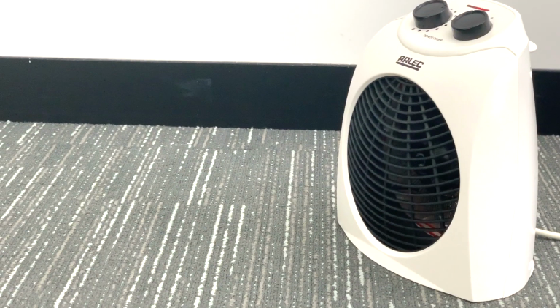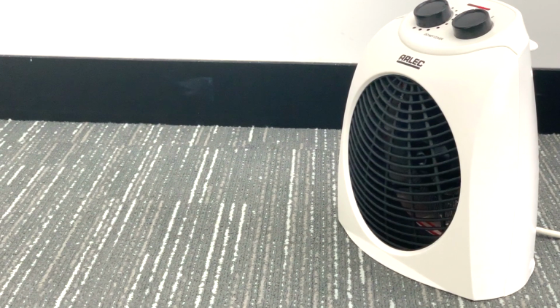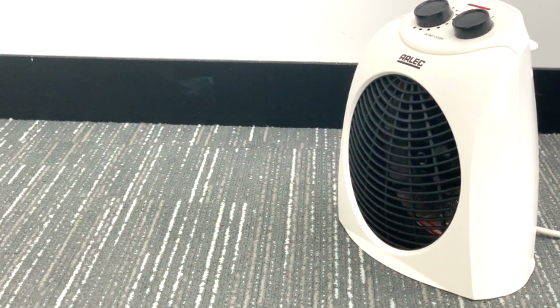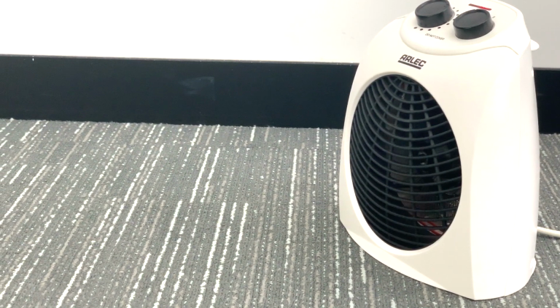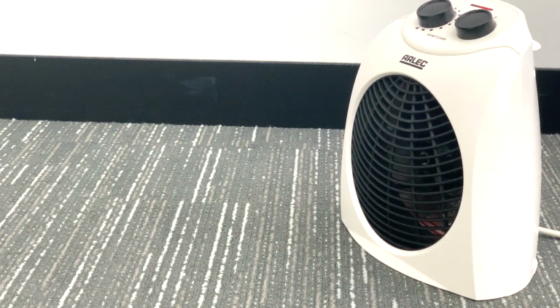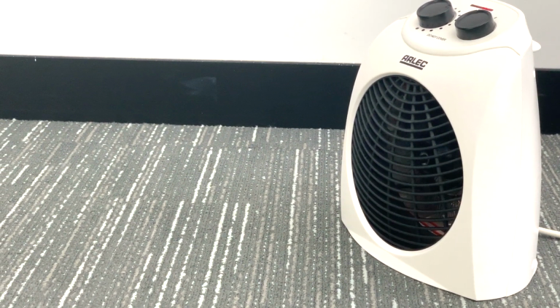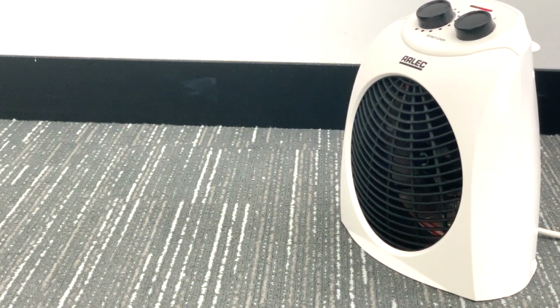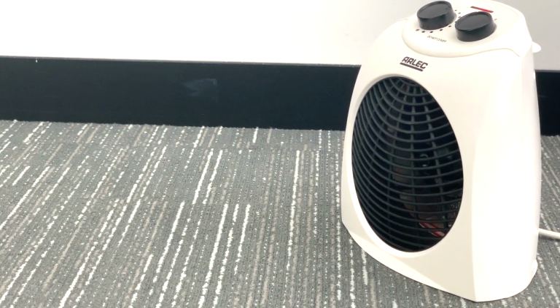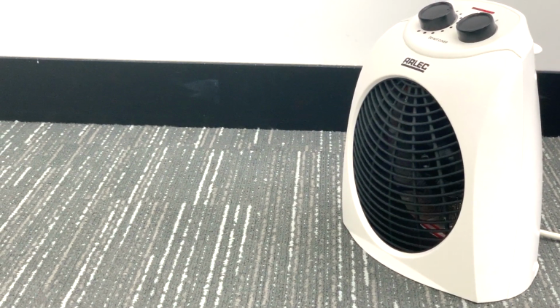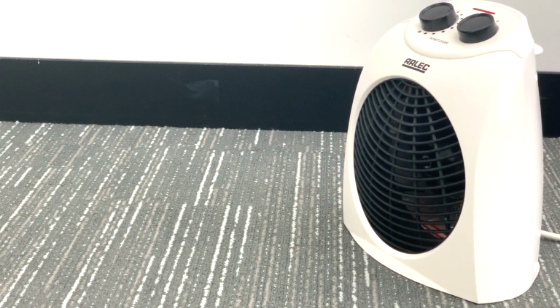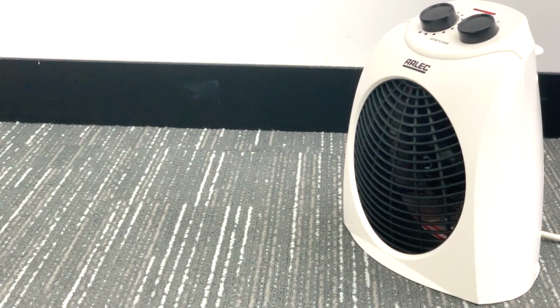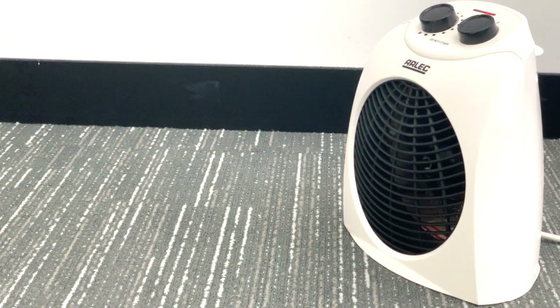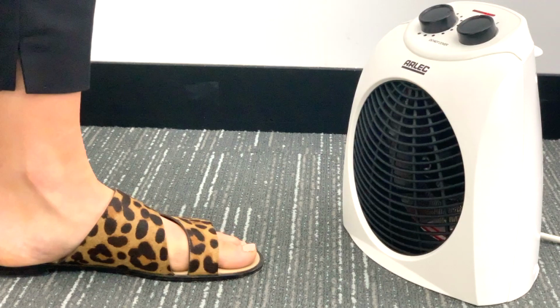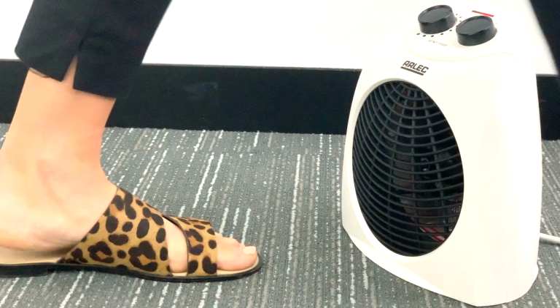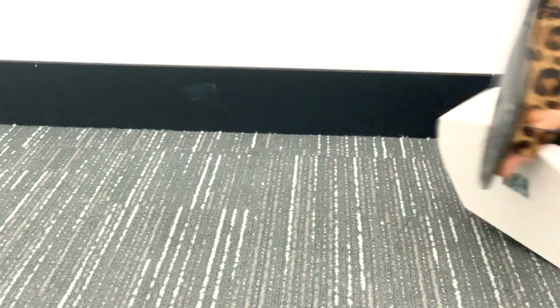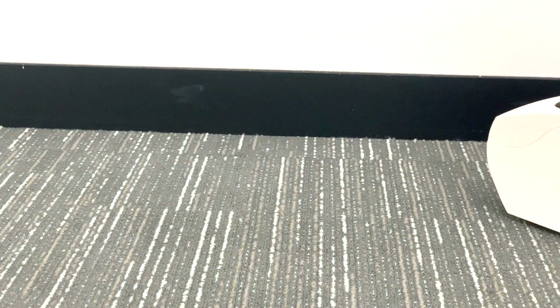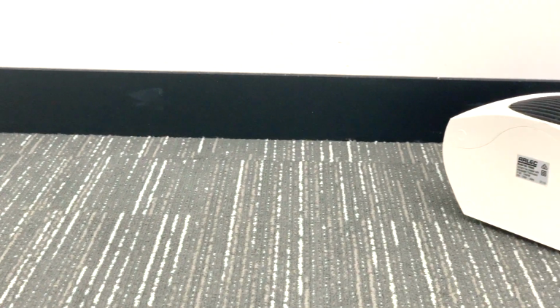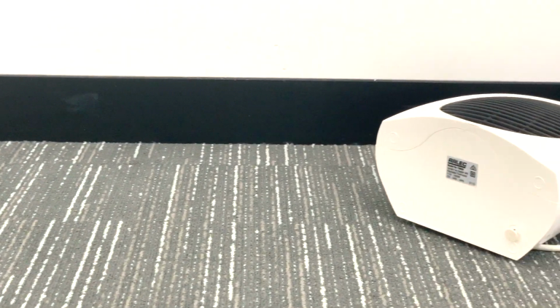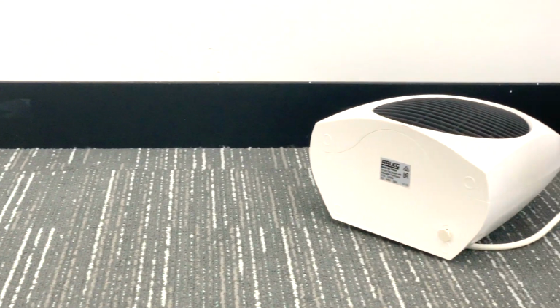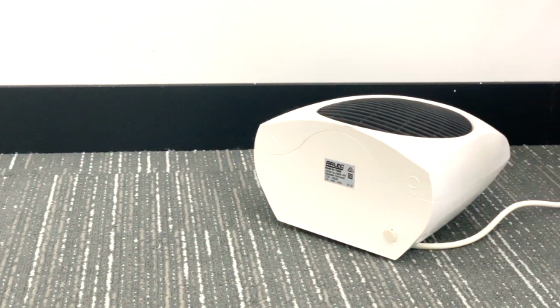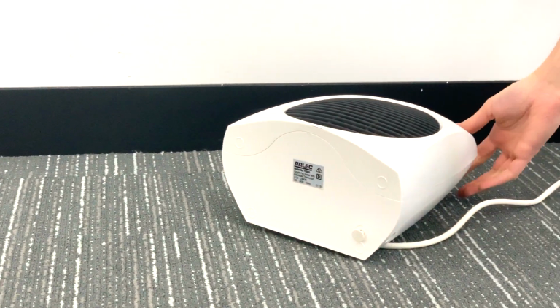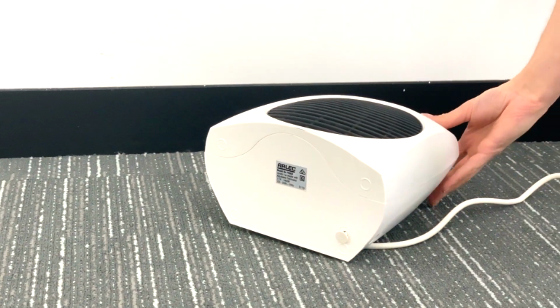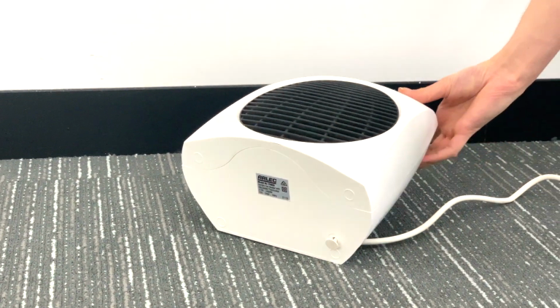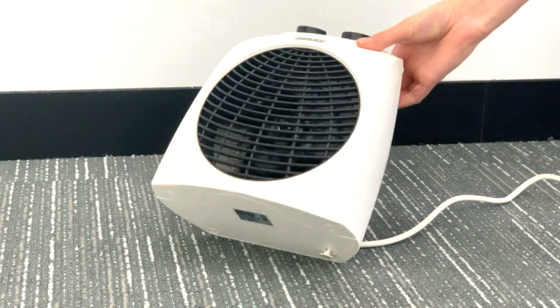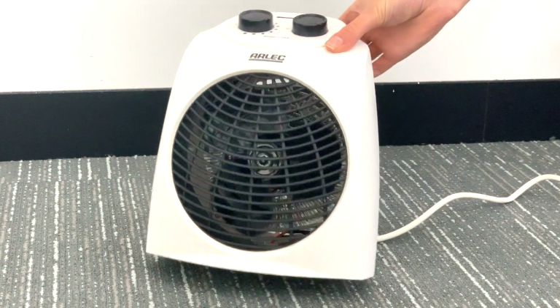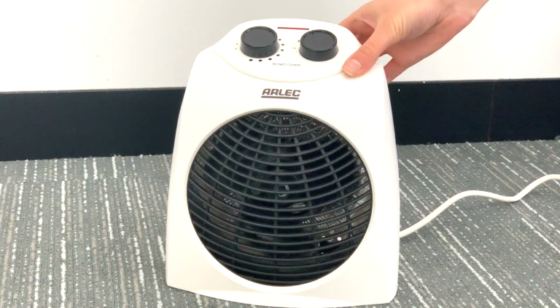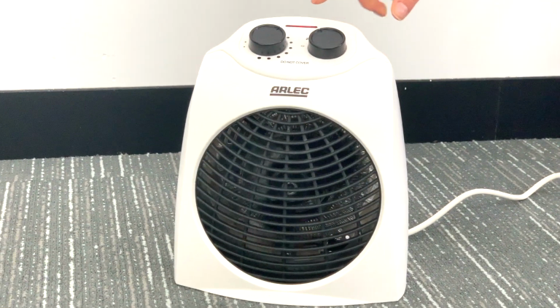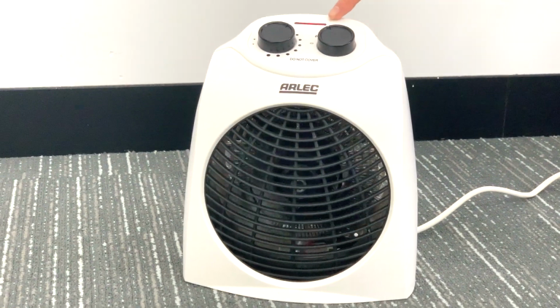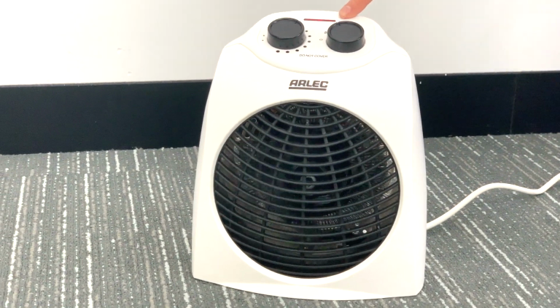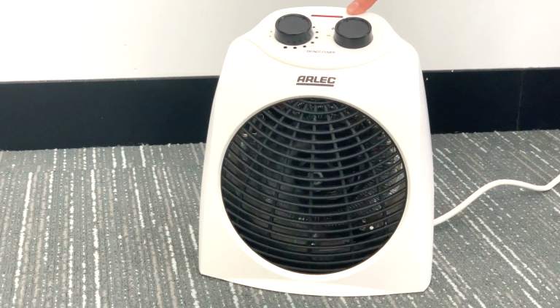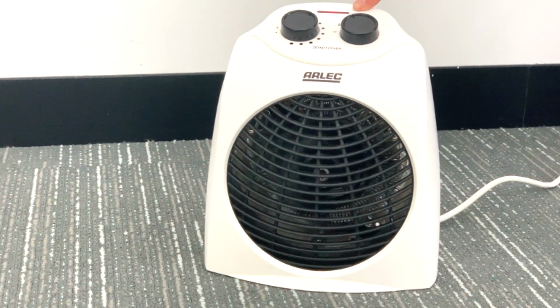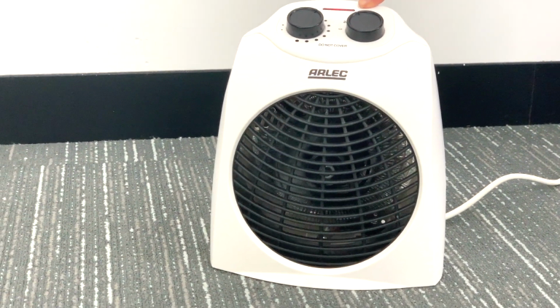For your safety, the heater includes an inbuilt tip over switch, whereby if your unit is knocked over, the power will automatically be cut off. Once the heater is placed back in an upright position, it will continue to function as normal.